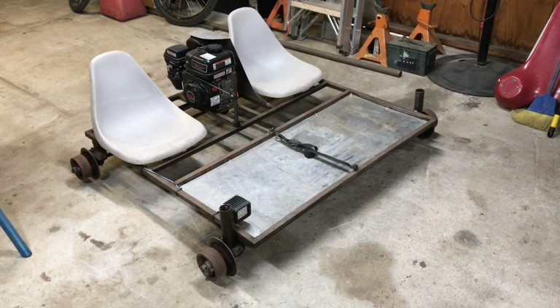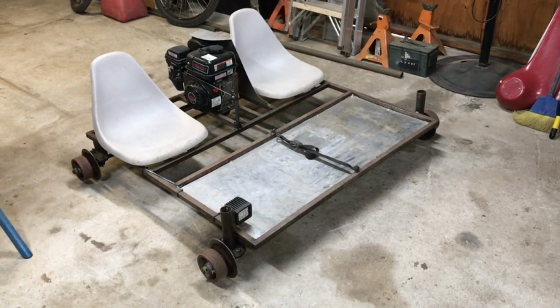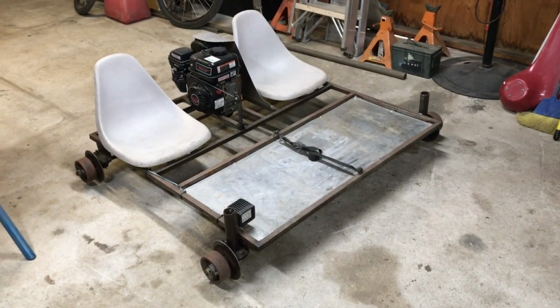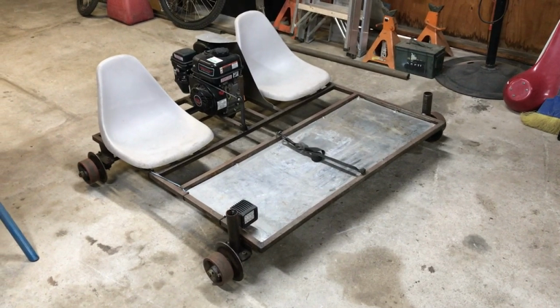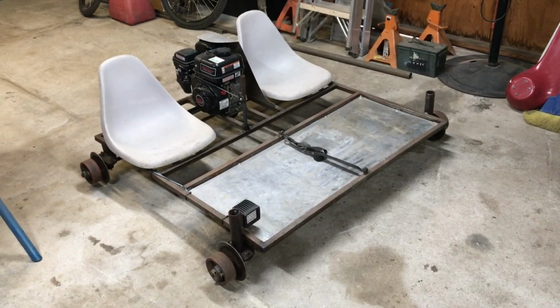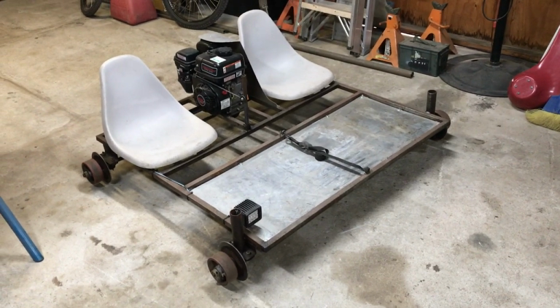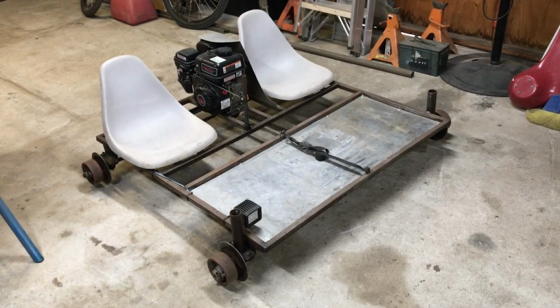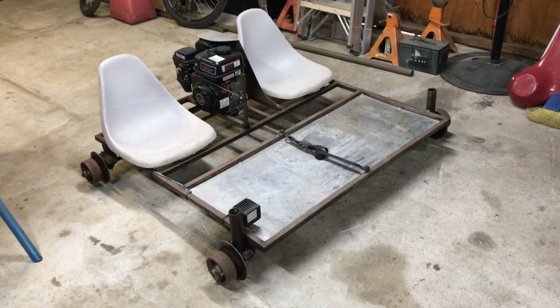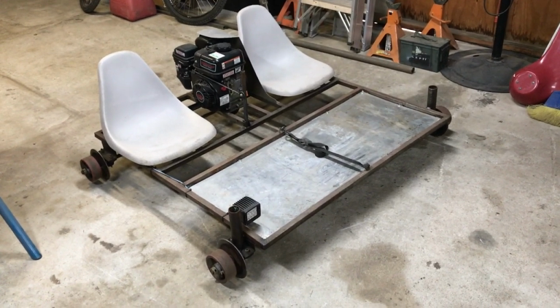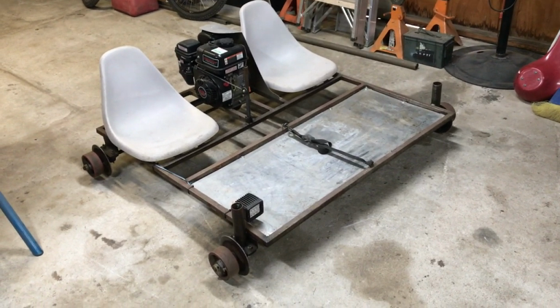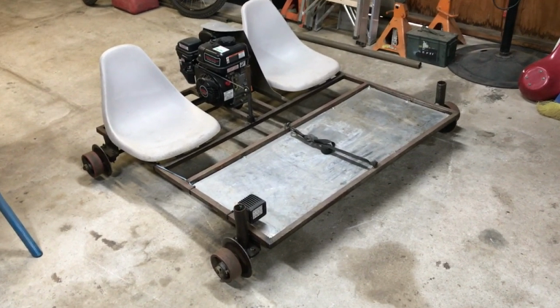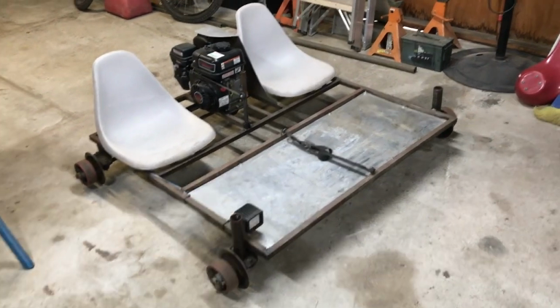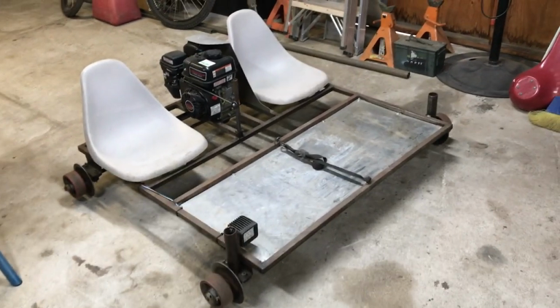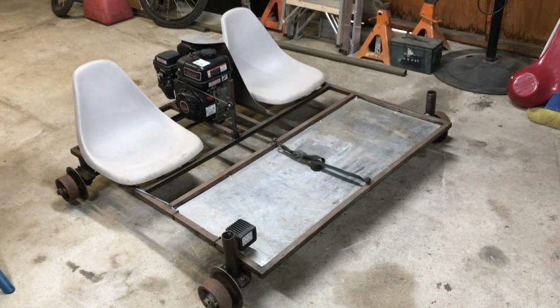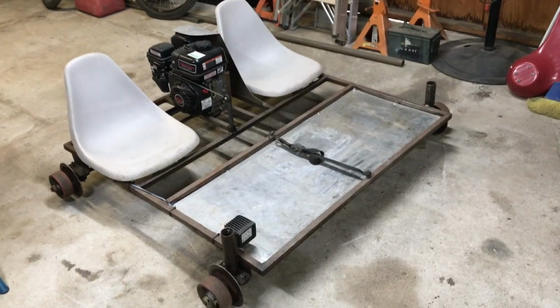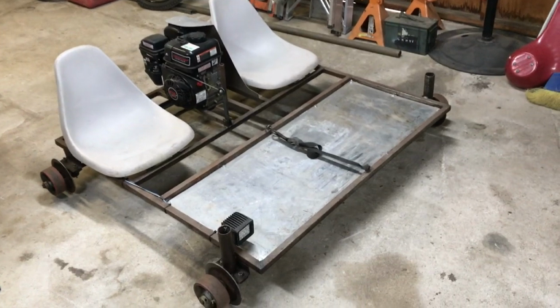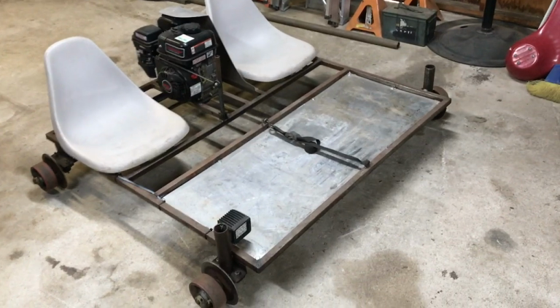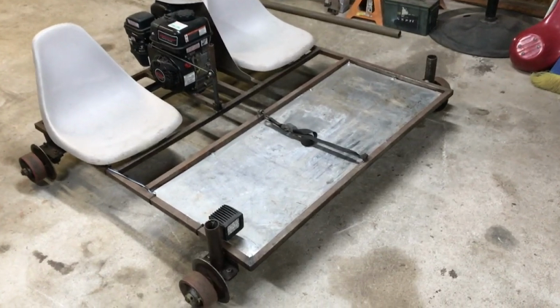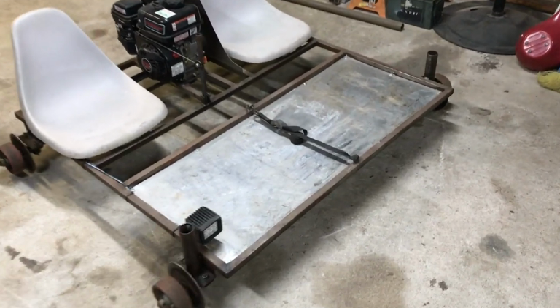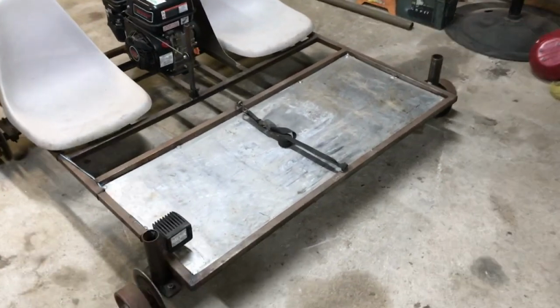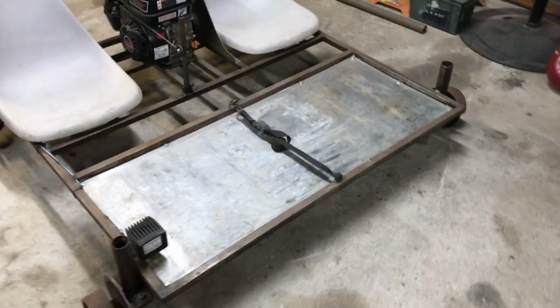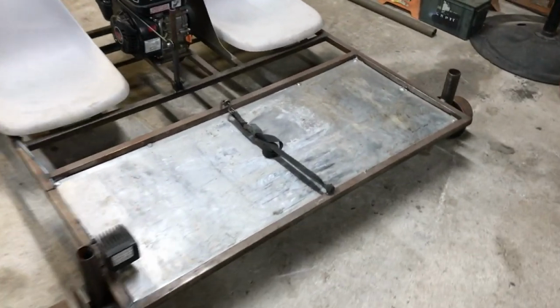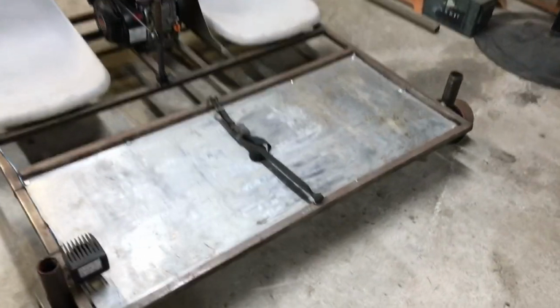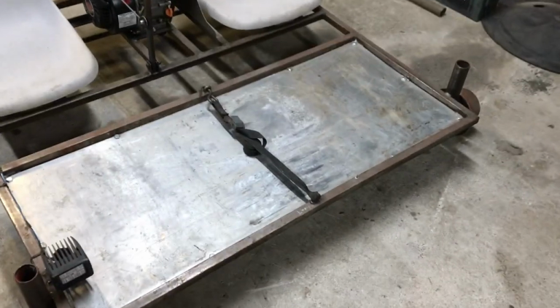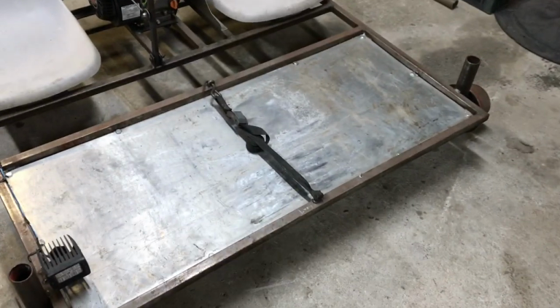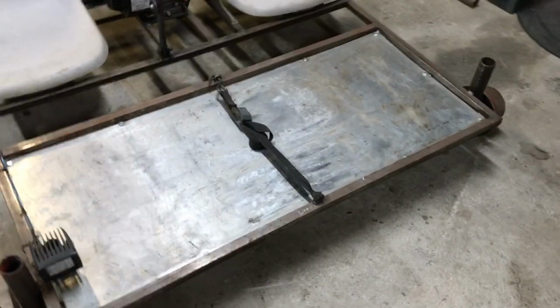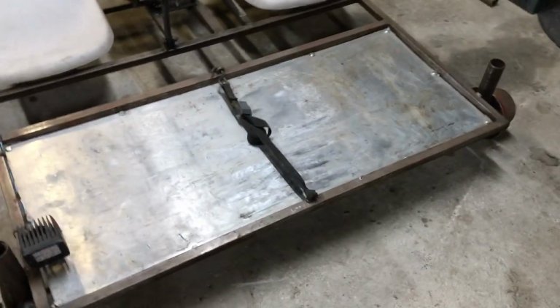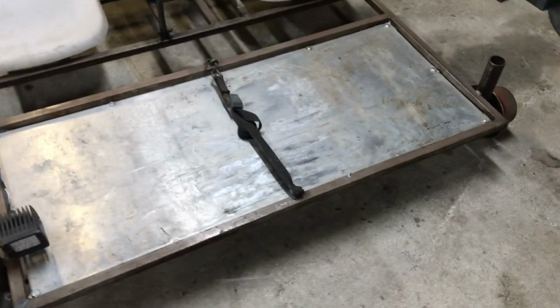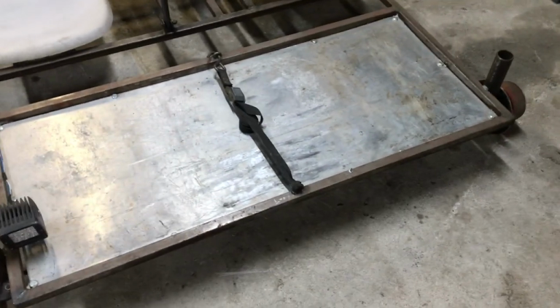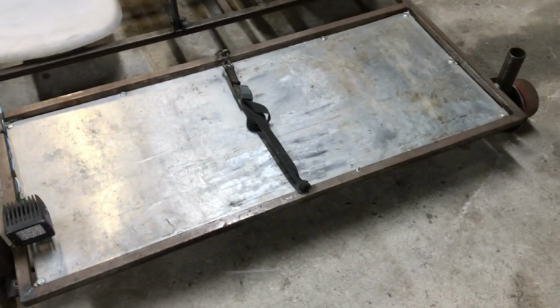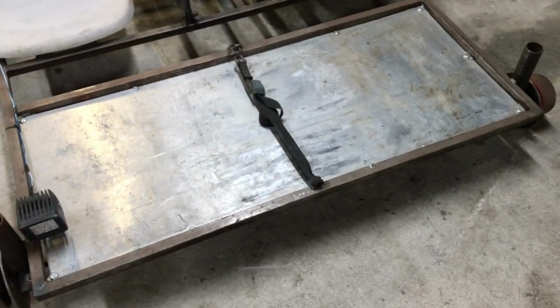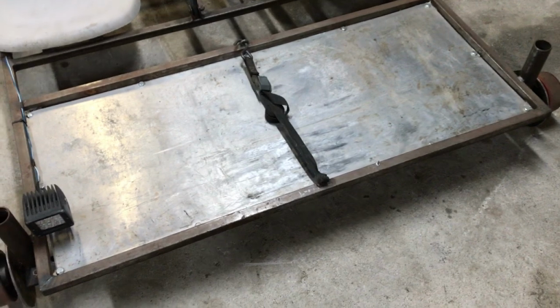This is just a quick walk around of my rail cart. The frame is made from one inch square steel tubing. This platform here is made from aluminum — this is where your feet rest while you're riding on the rail cart.